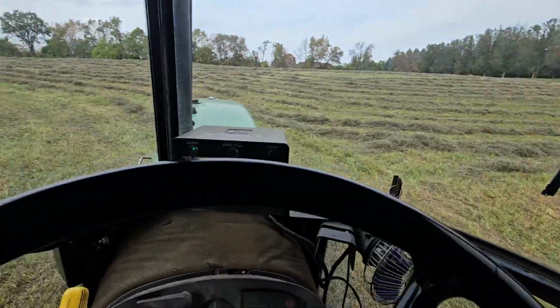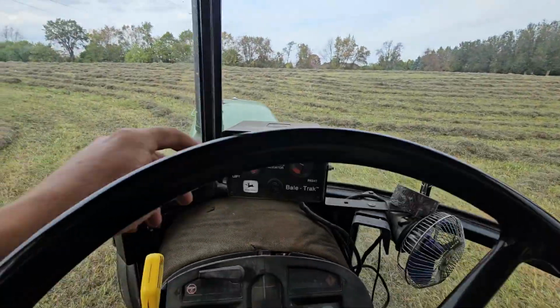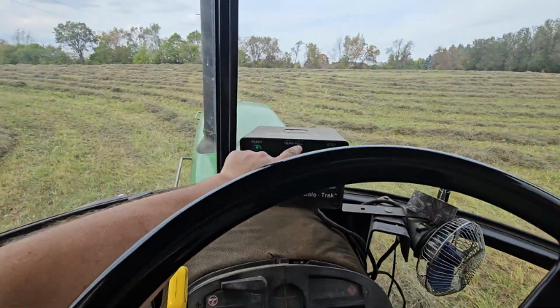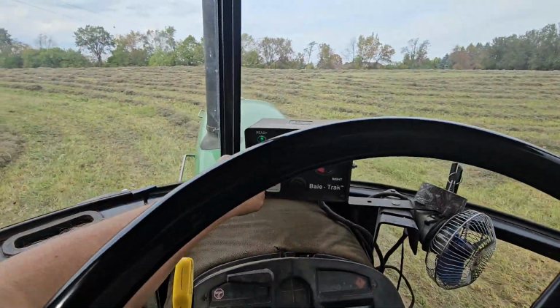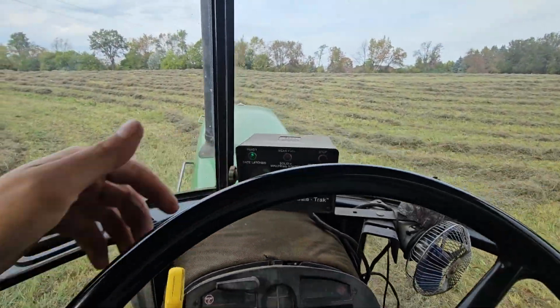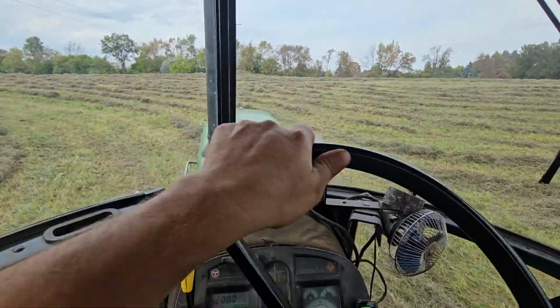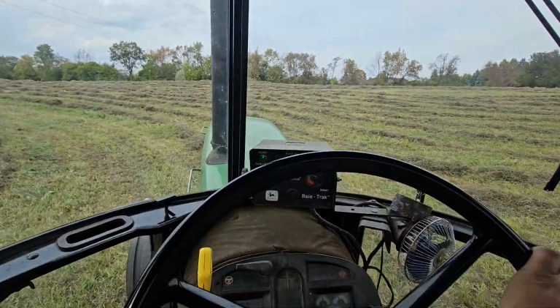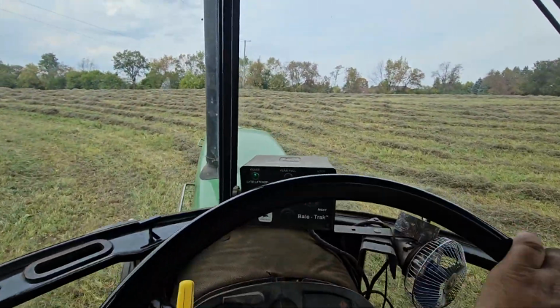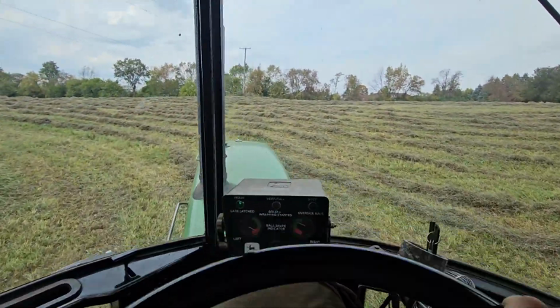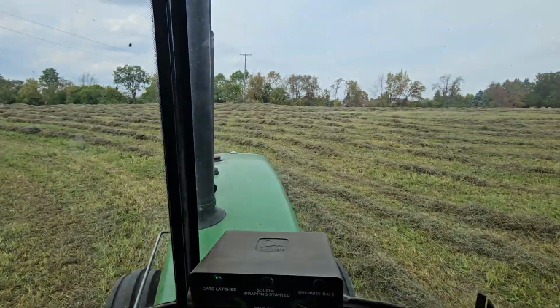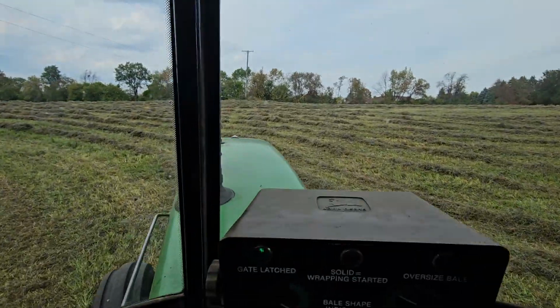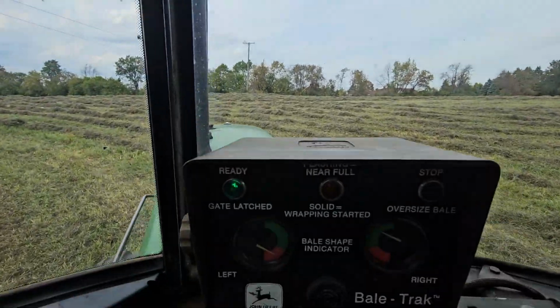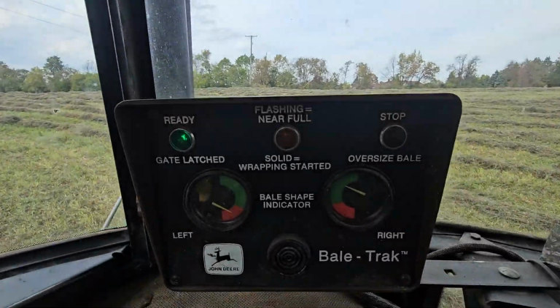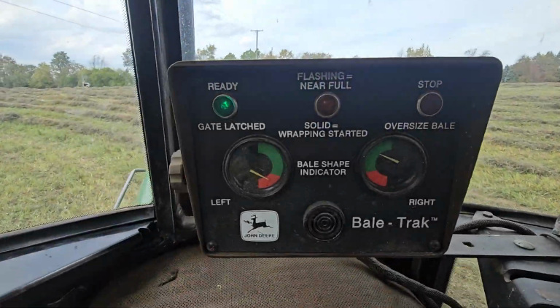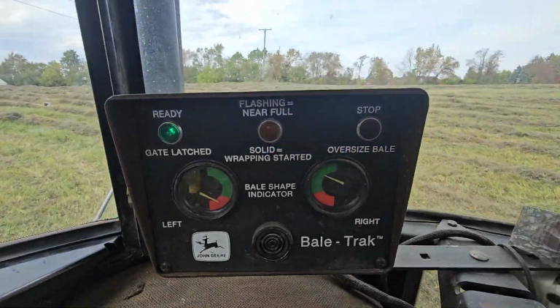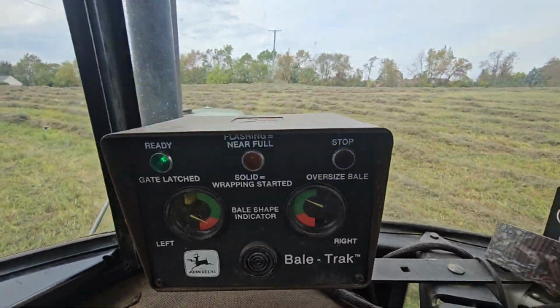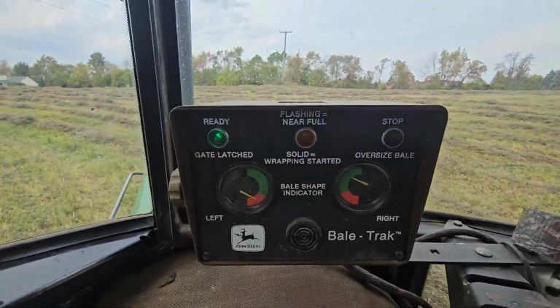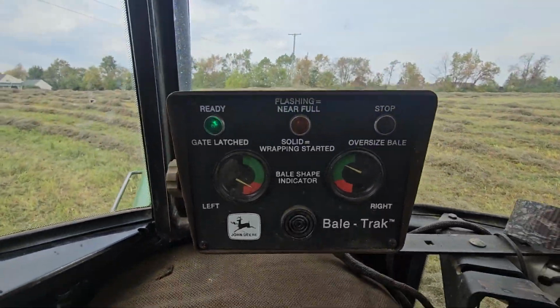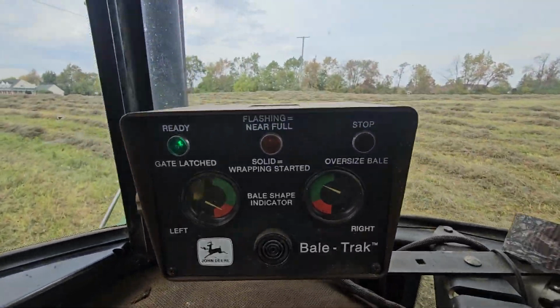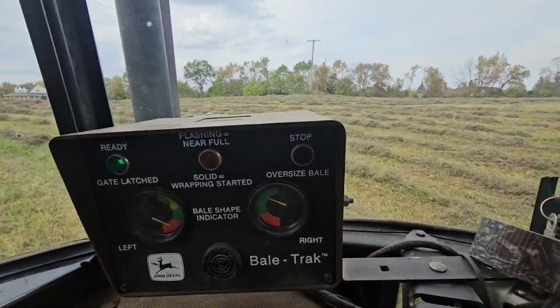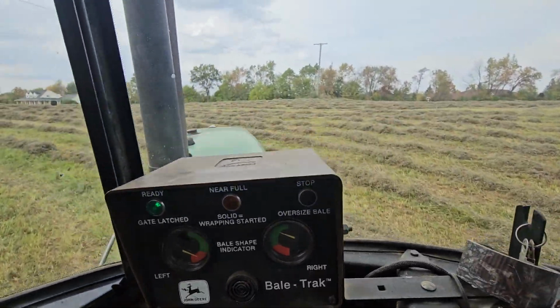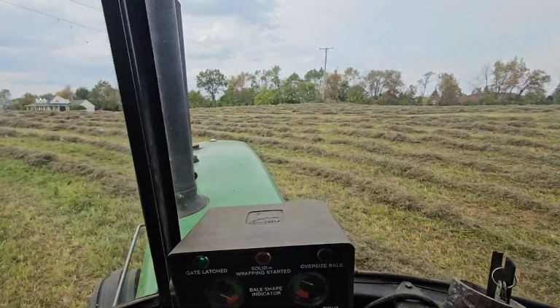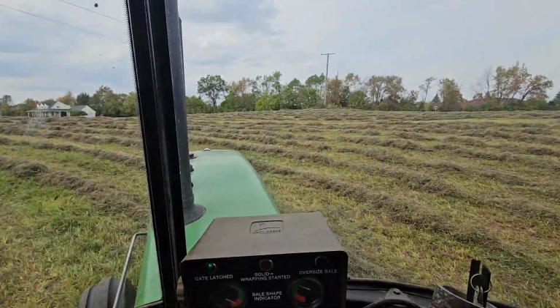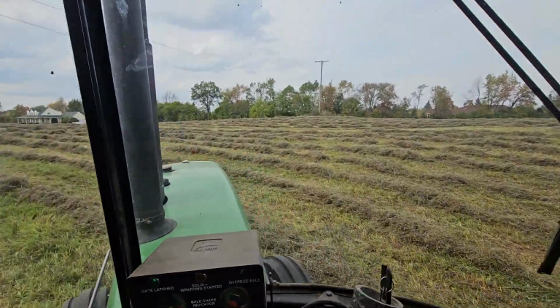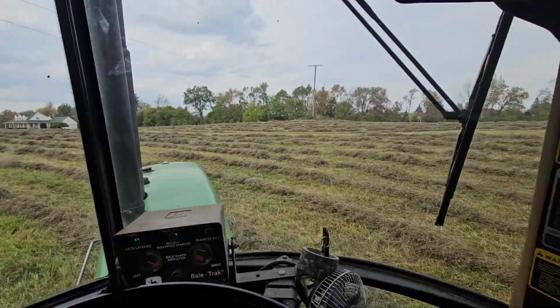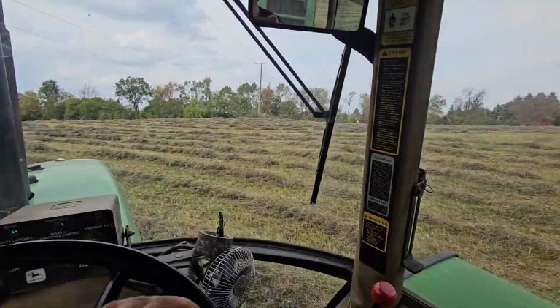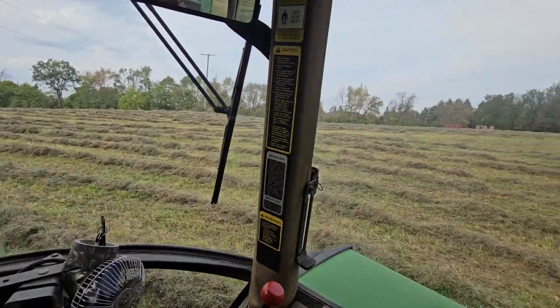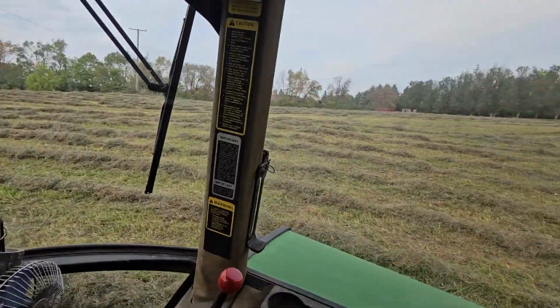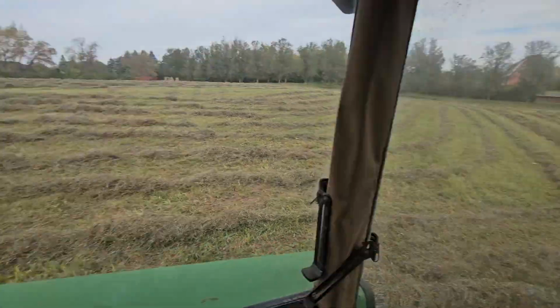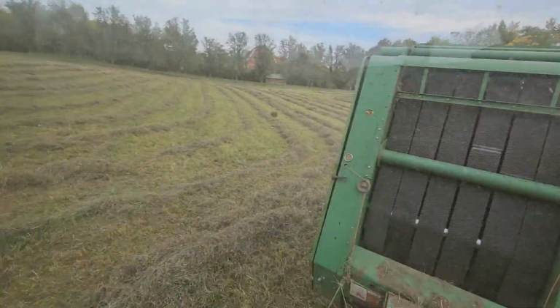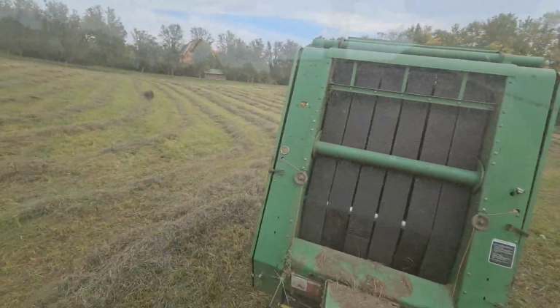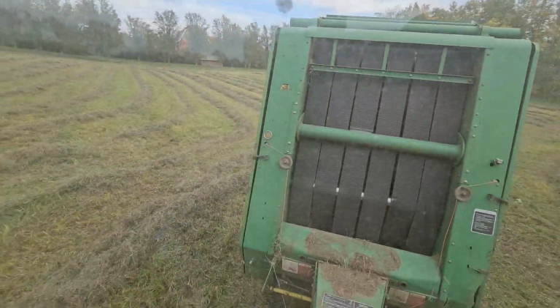Then you watch over here for an indicator. This middle light will come on and that's when it starts roping.